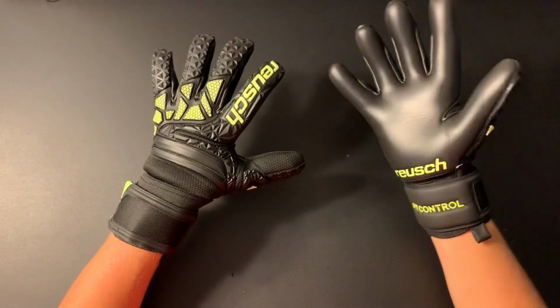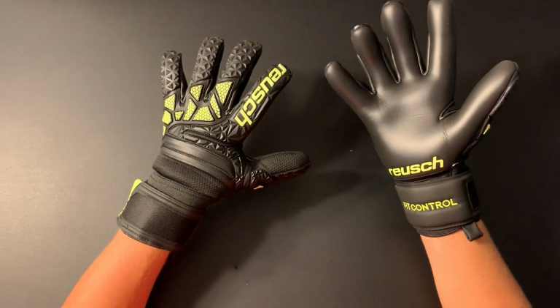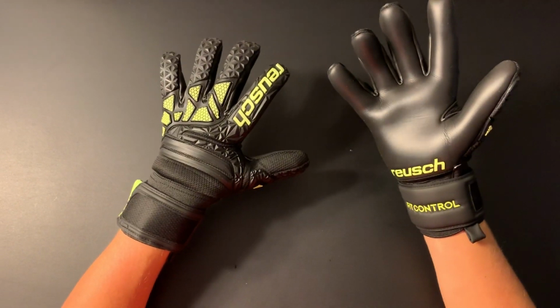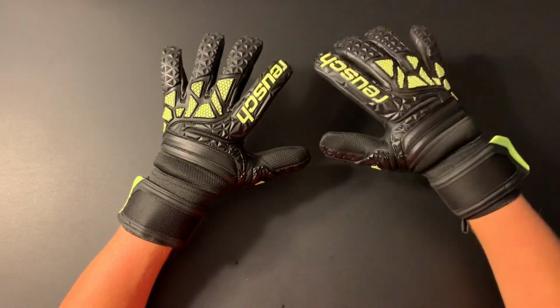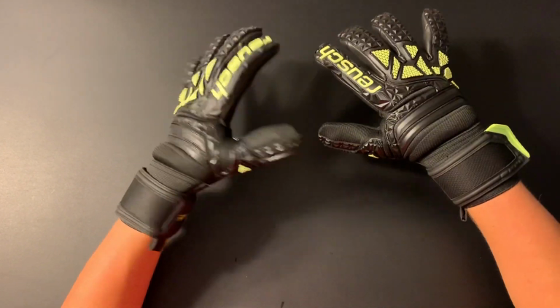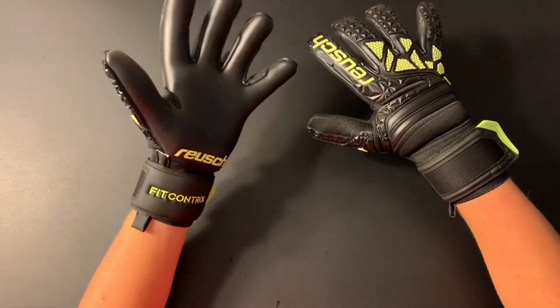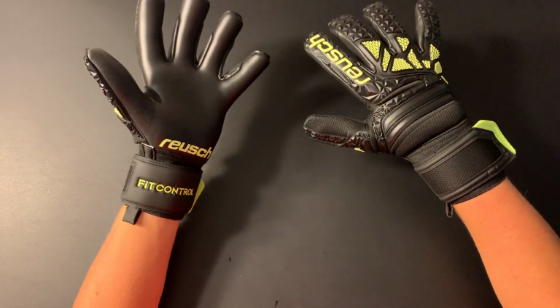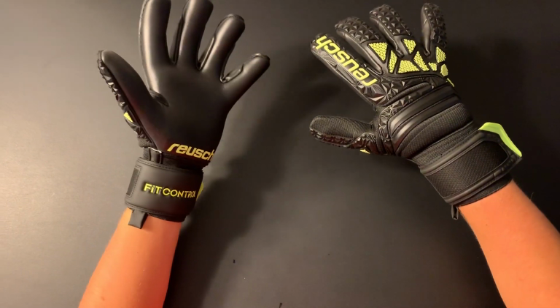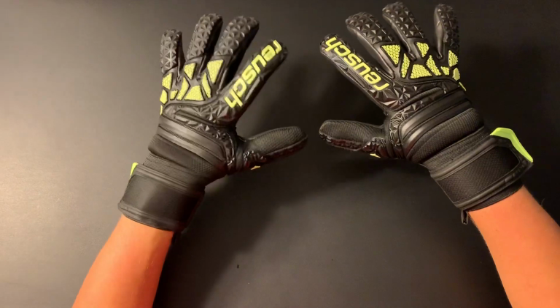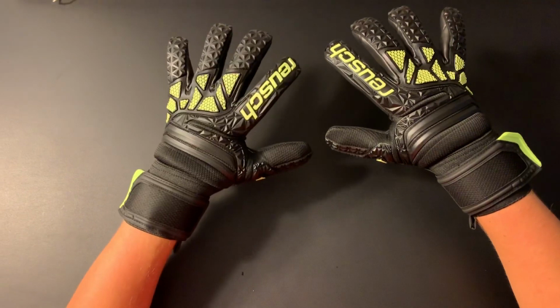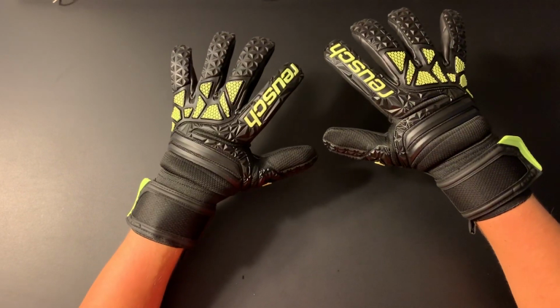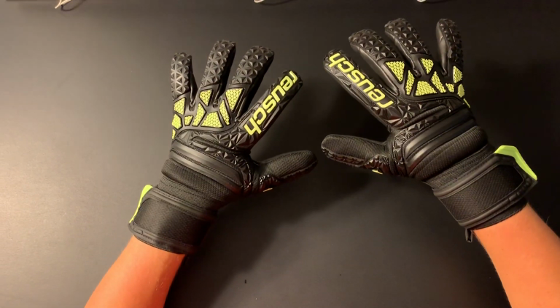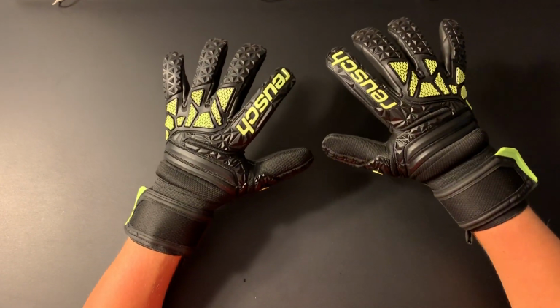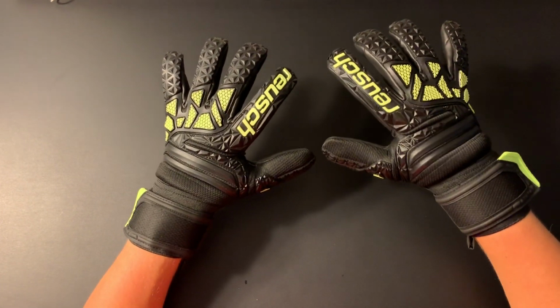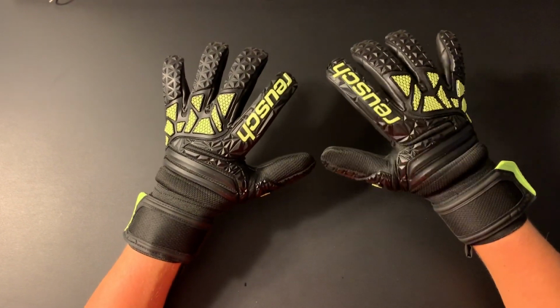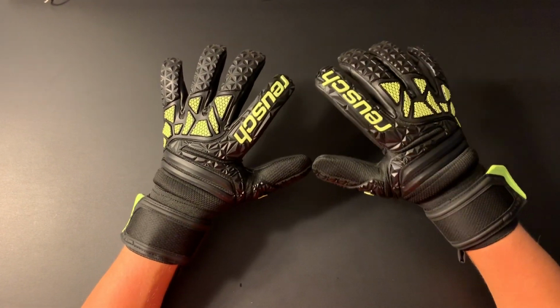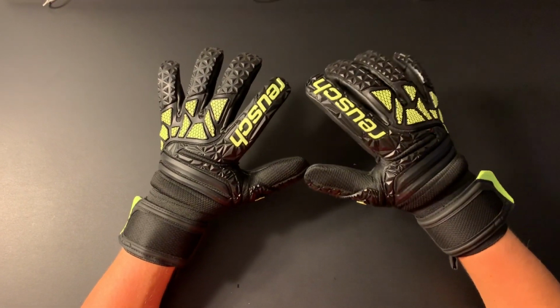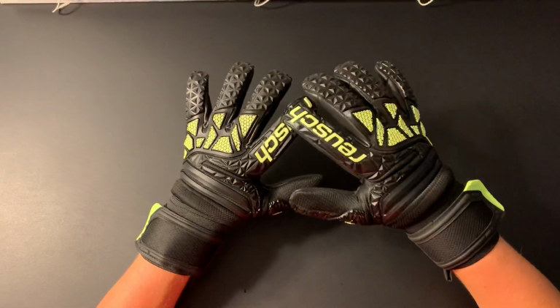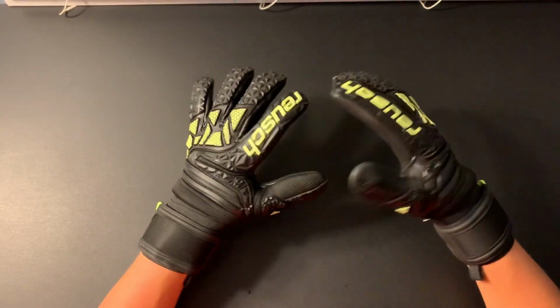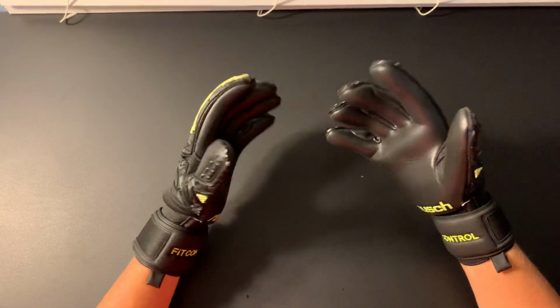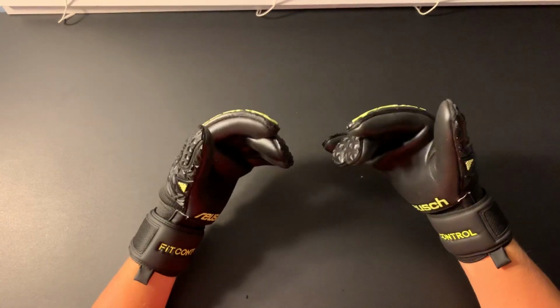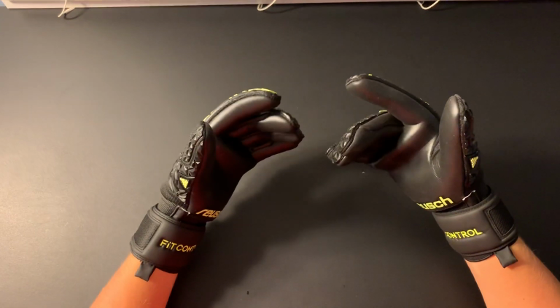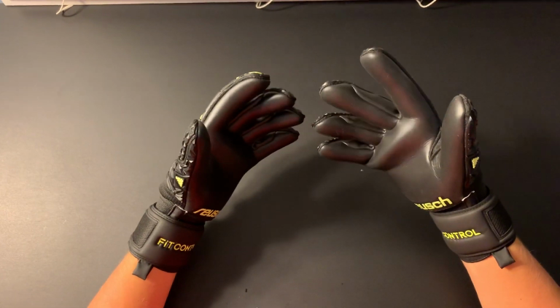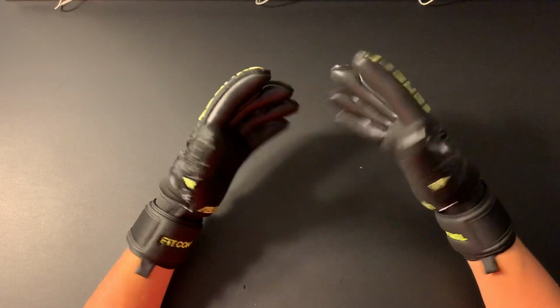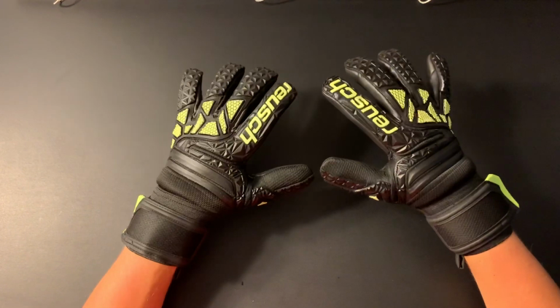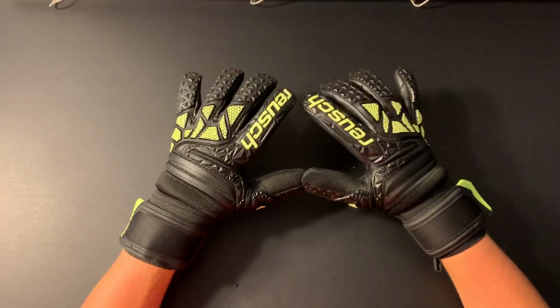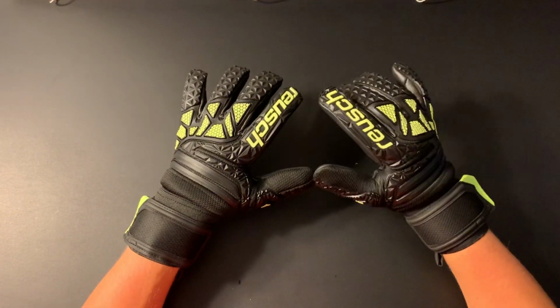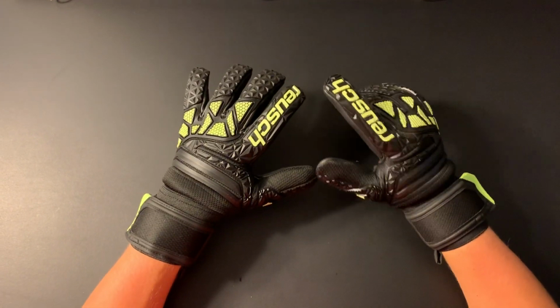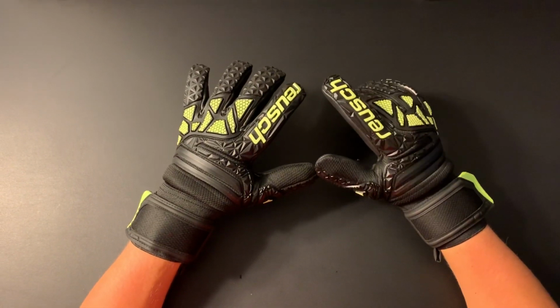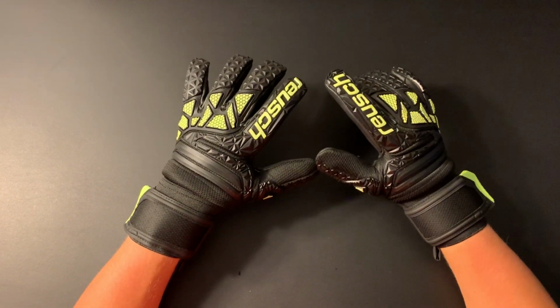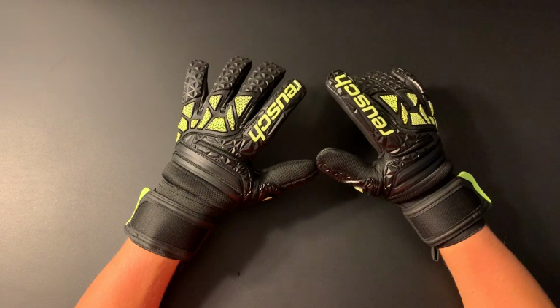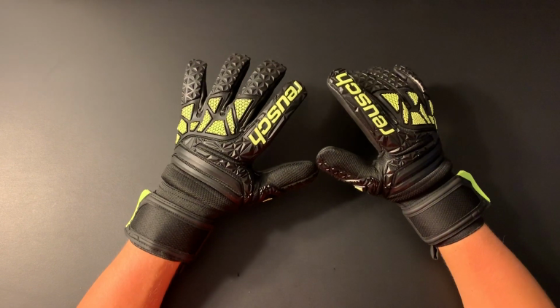This is how the gloves look when I put both of them on. These gloves are non-finger-save gloves — there are no finger saves in this glove, so if you want gloves with finger saves, these are not the type to look for.